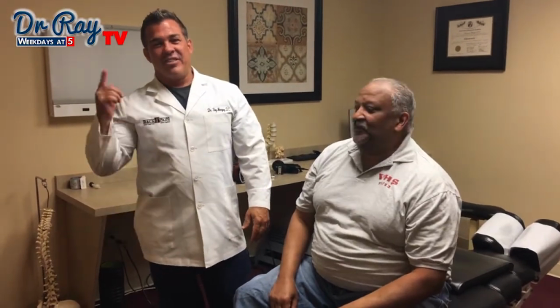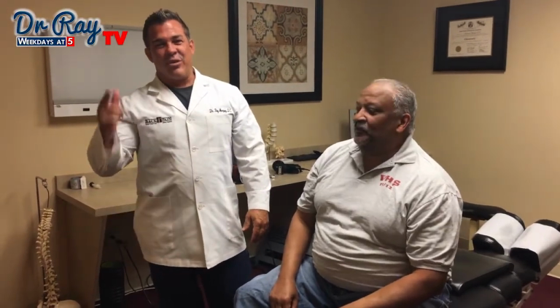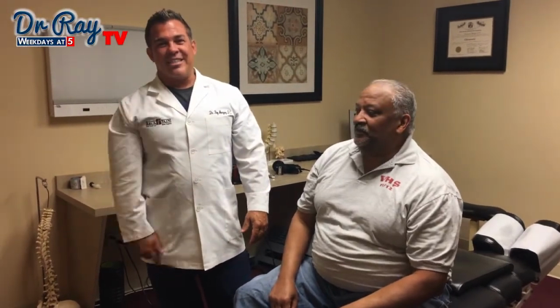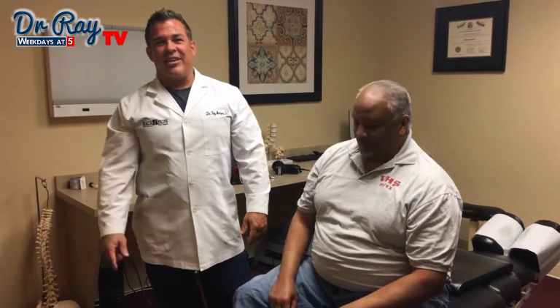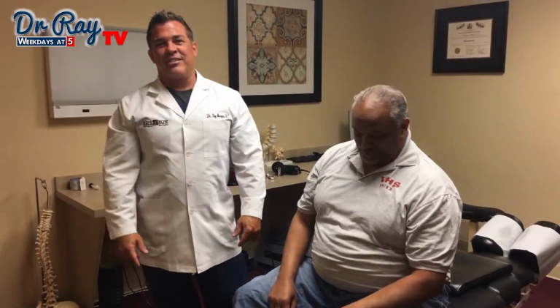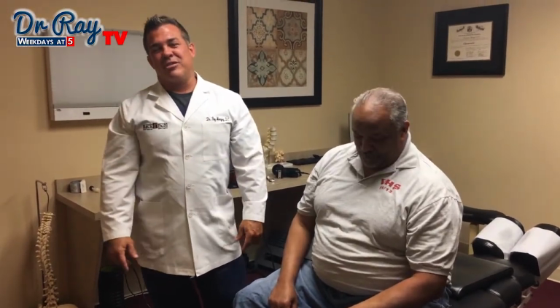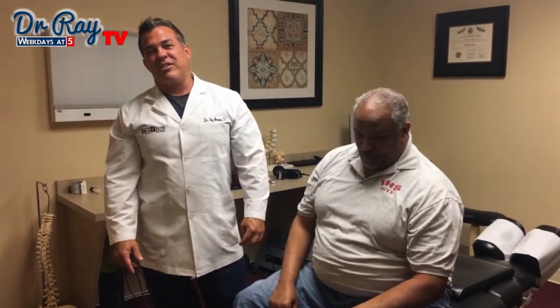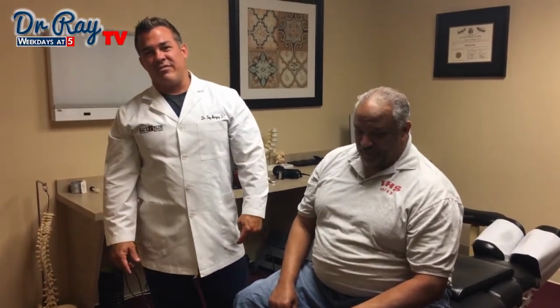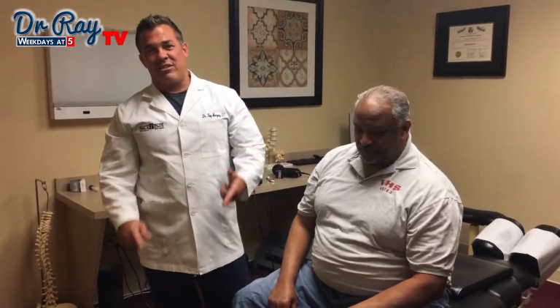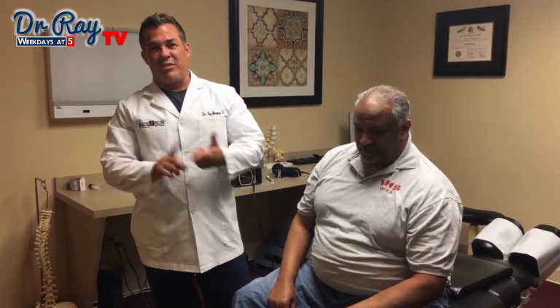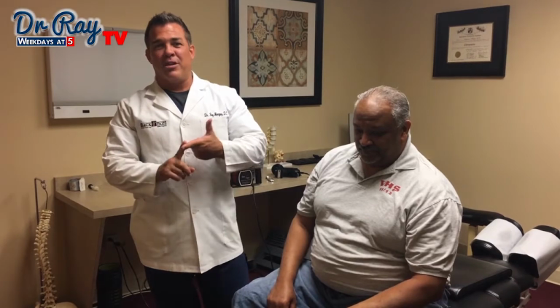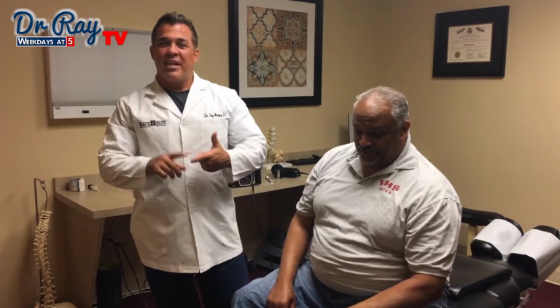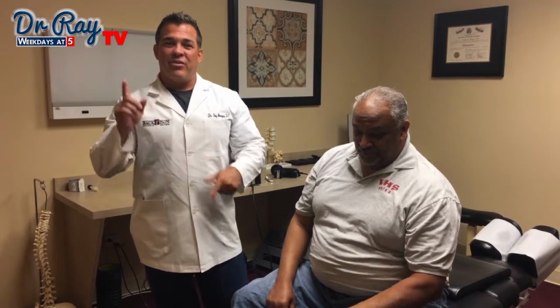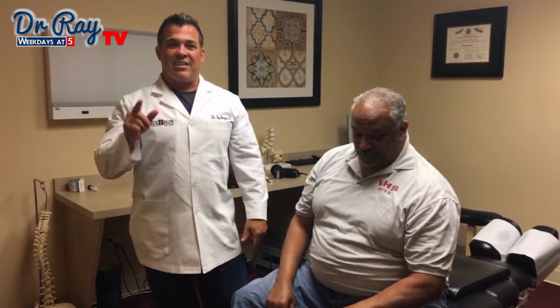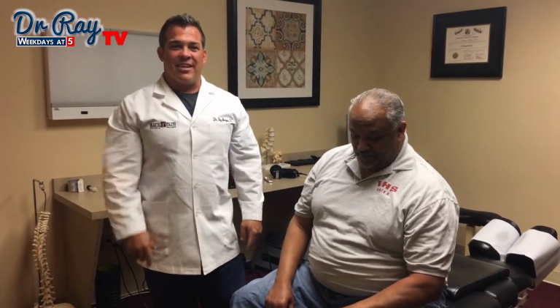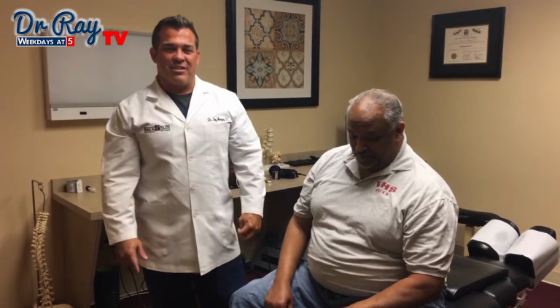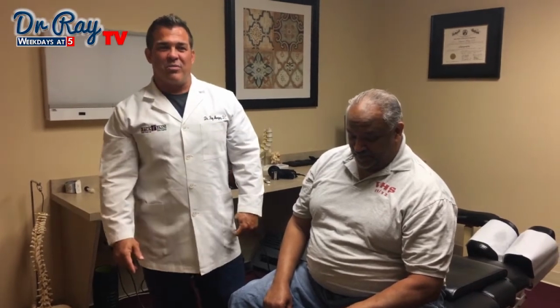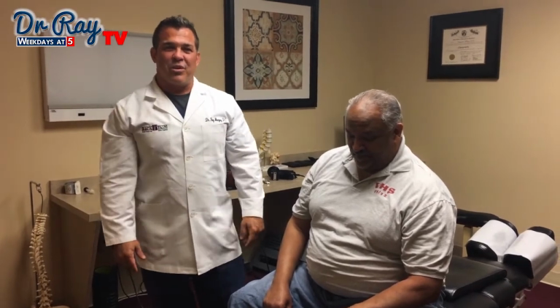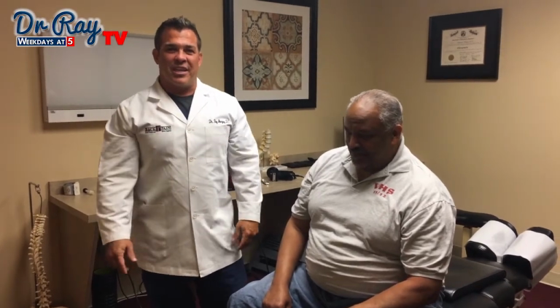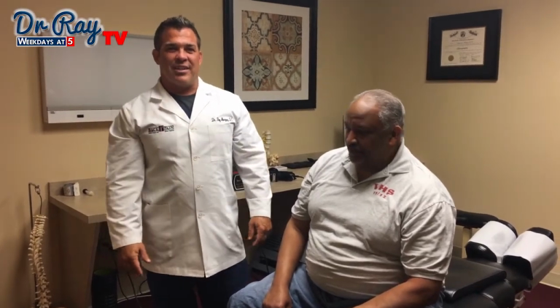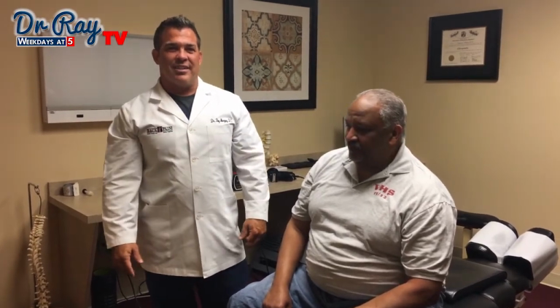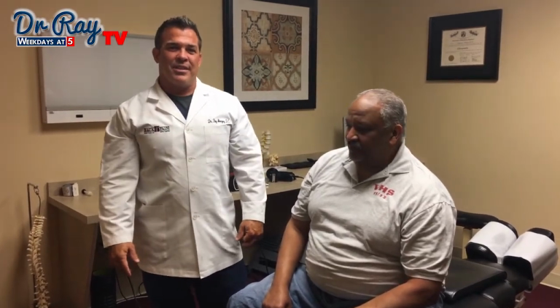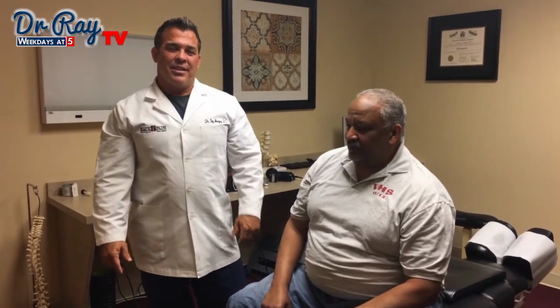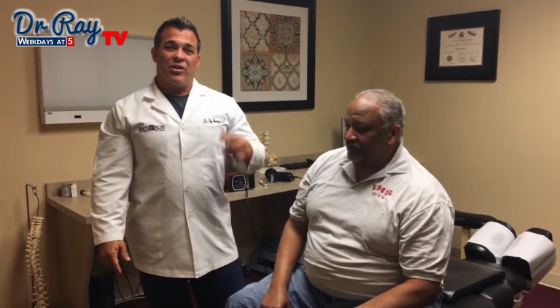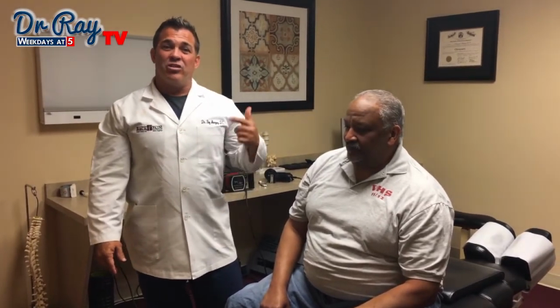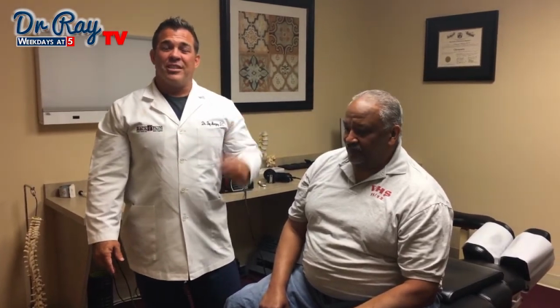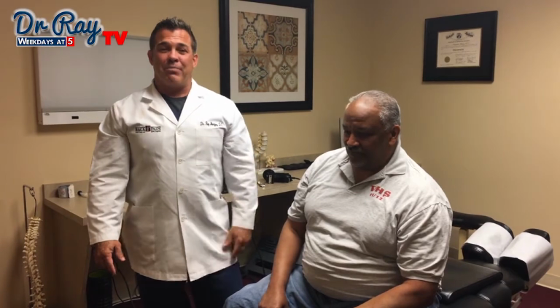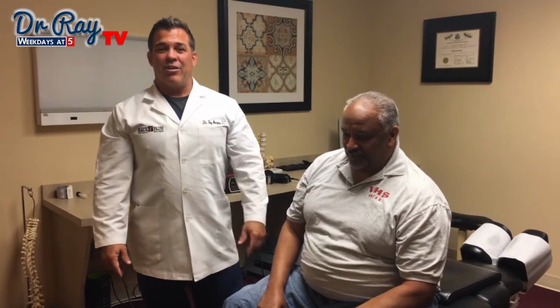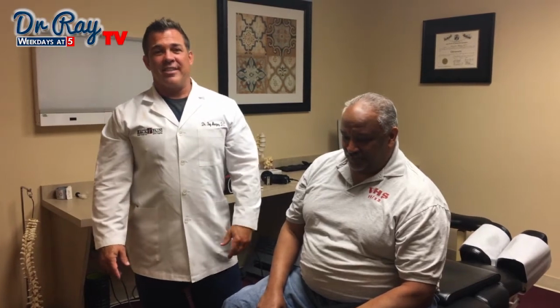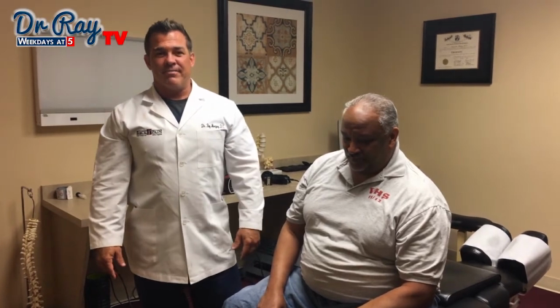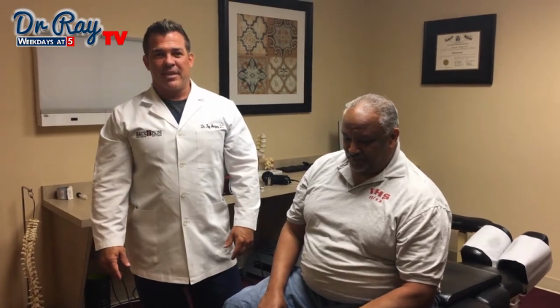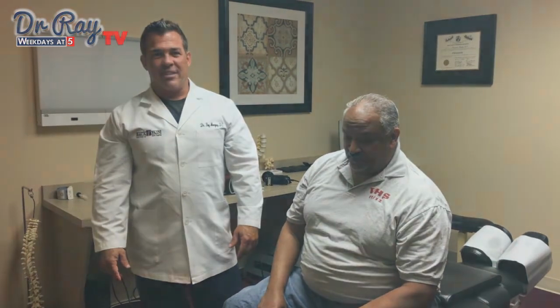Thanks for watching. If you have any questions, make sure you visit us on Facebook. If you're in South Carolina, it's MyrtleBeachWalkInChiro.com. If you're in New Jersey, it's BackPainRC.com. Have a great day.